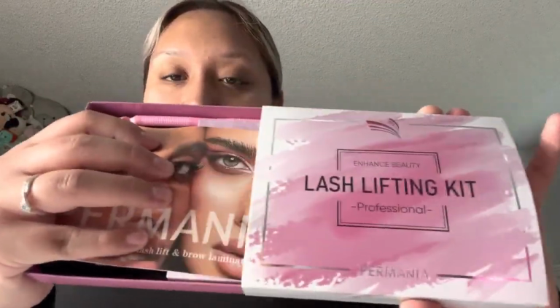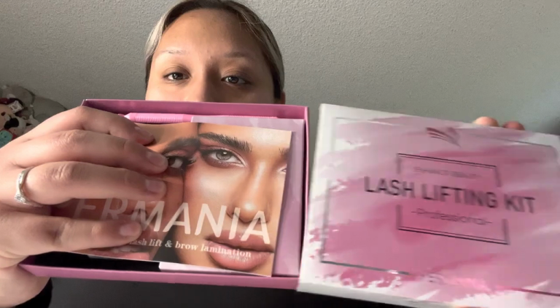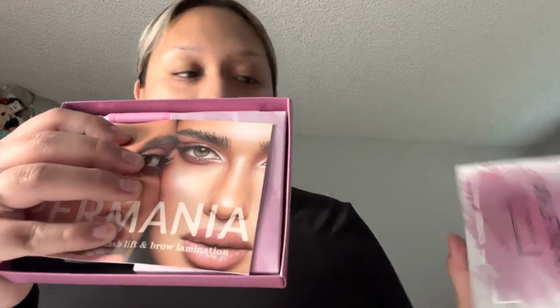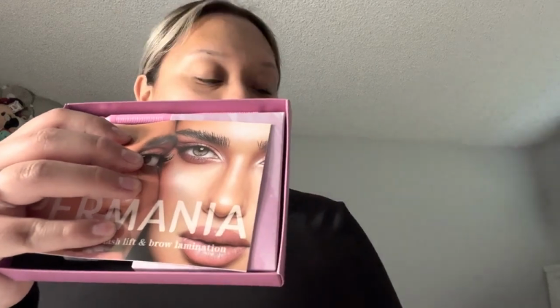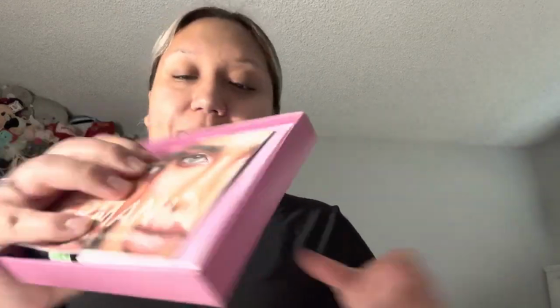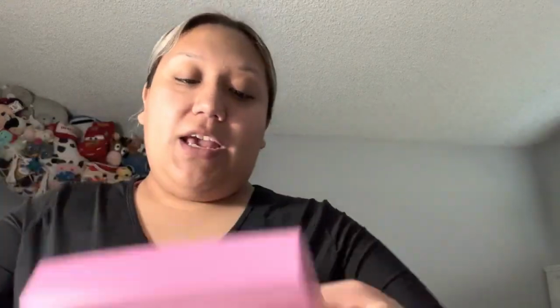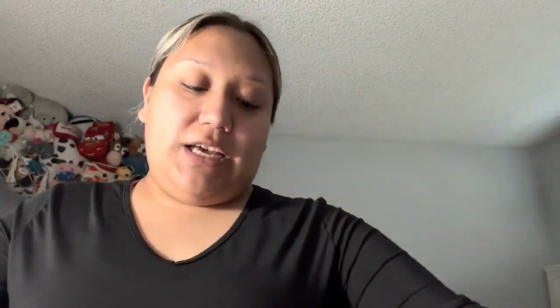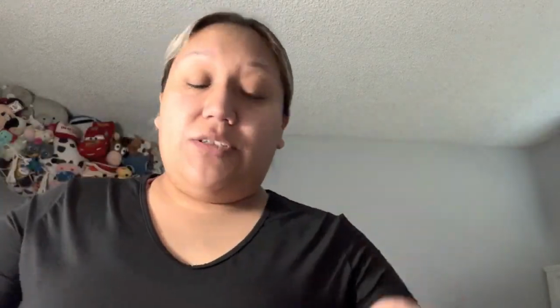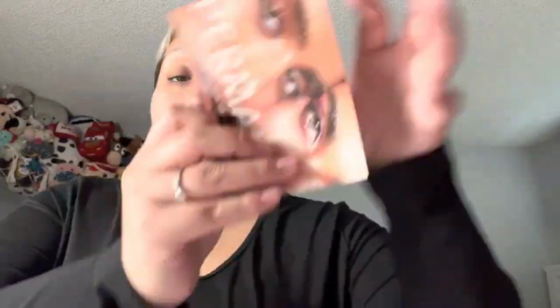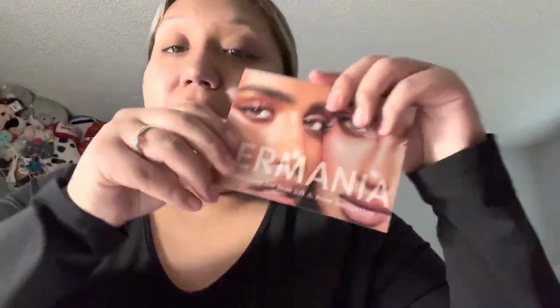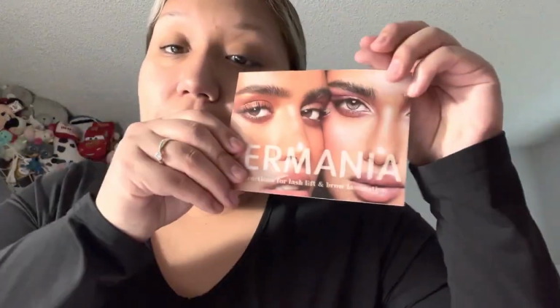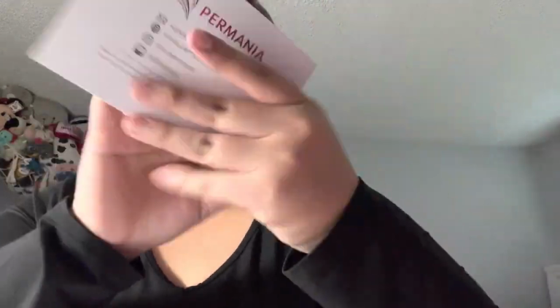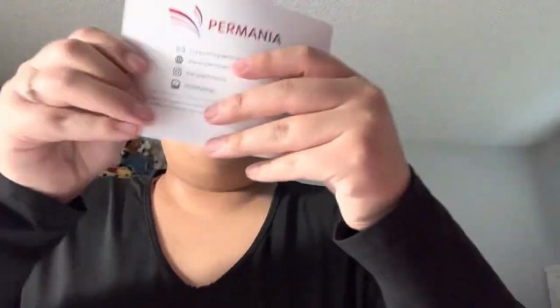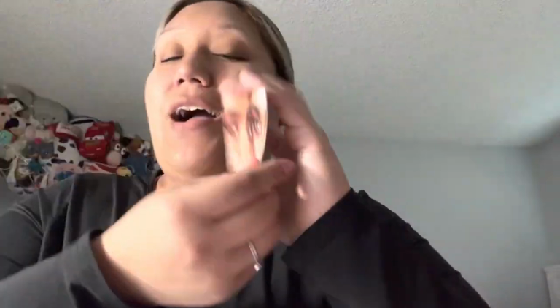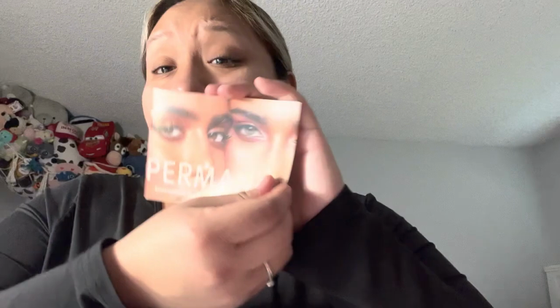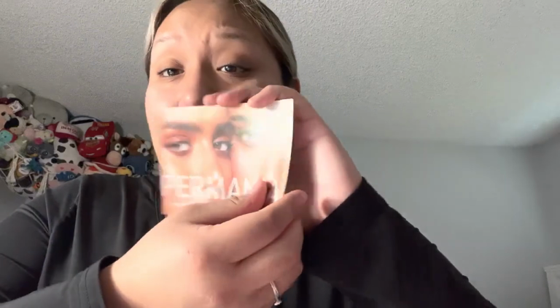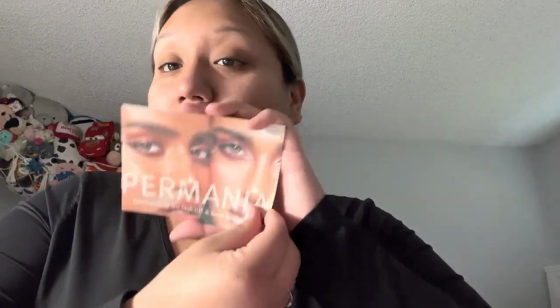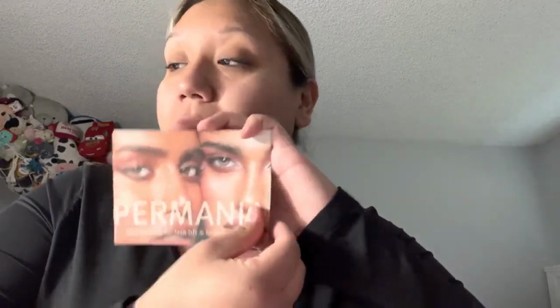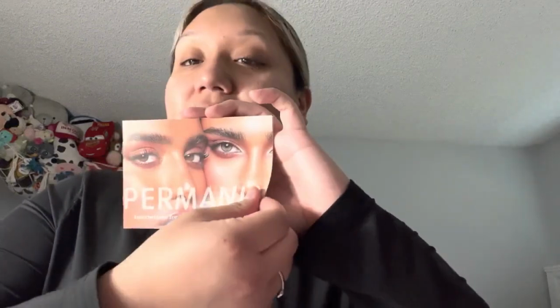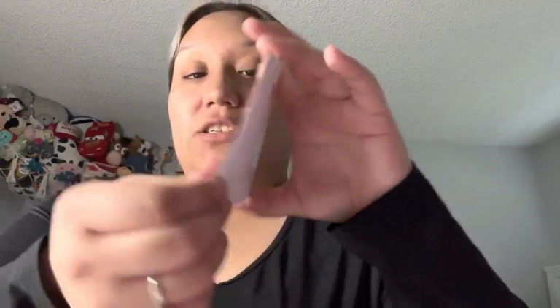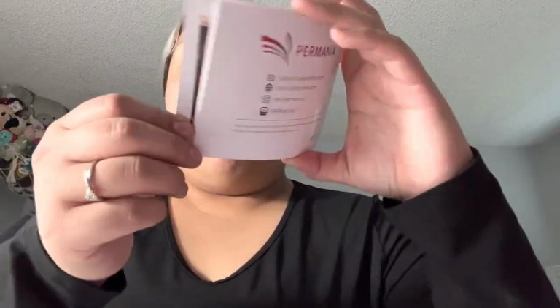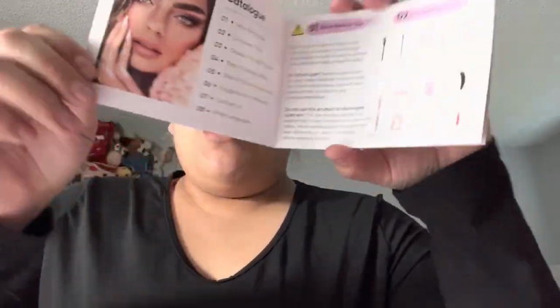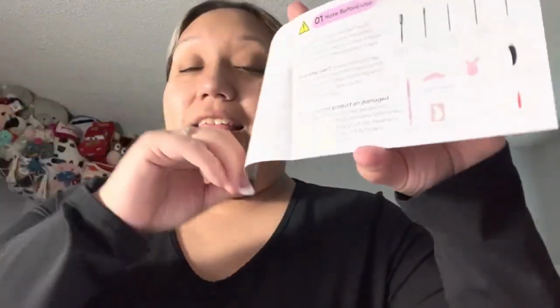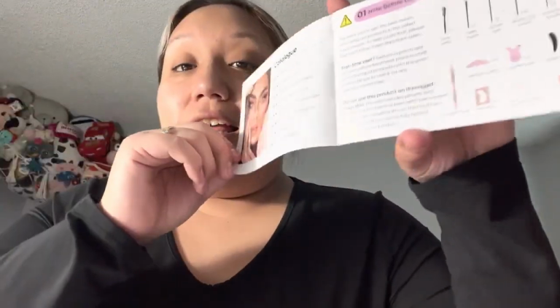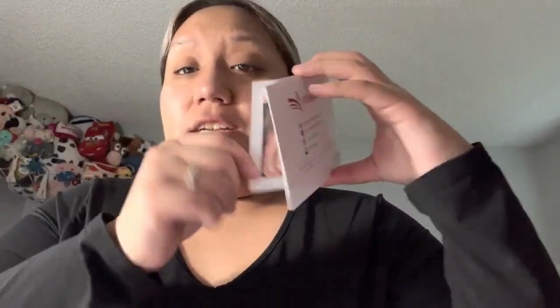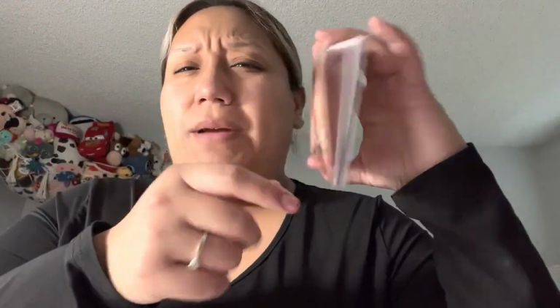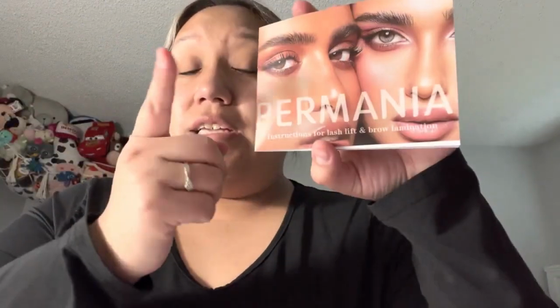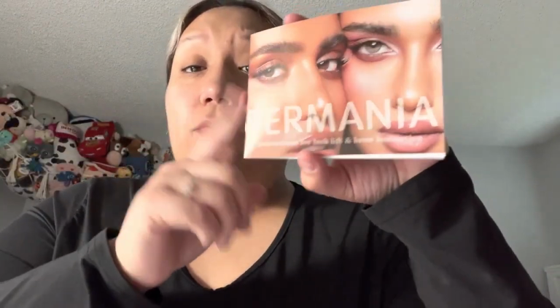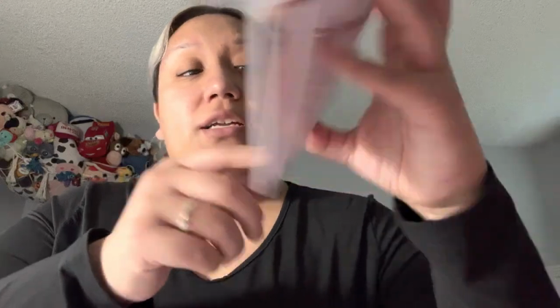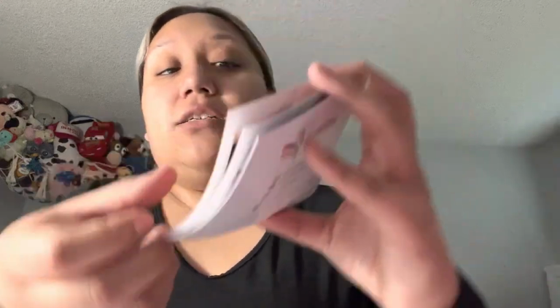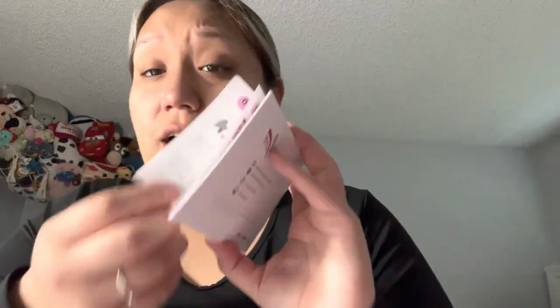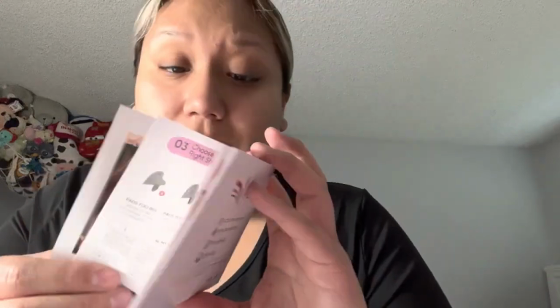It's full. Starting off, we got the Permenia instruction manual. I love these out of all the ones that I've had so far. I think that the instruction manuals give you really good details on how to do it.